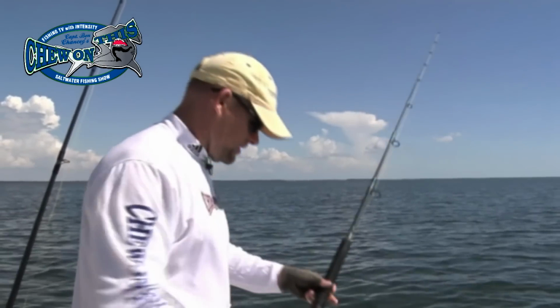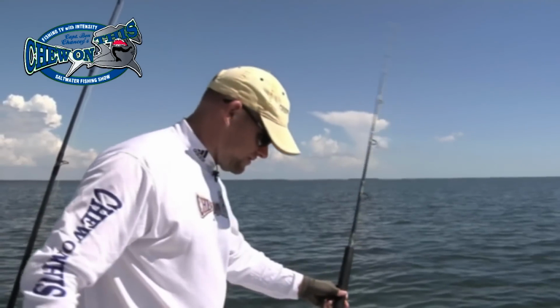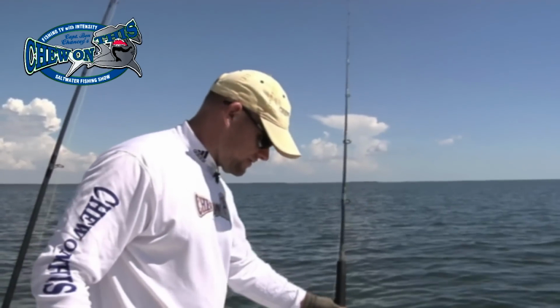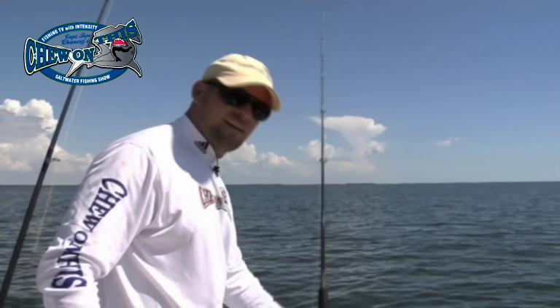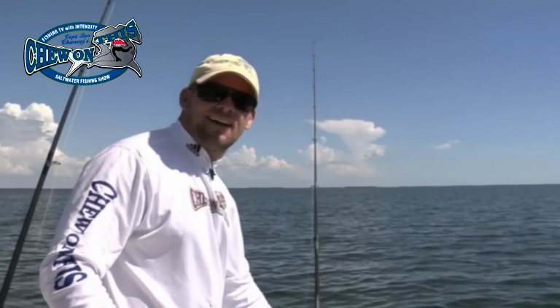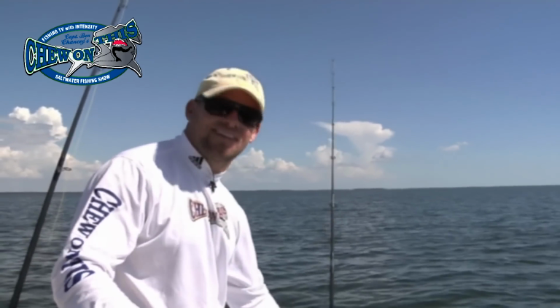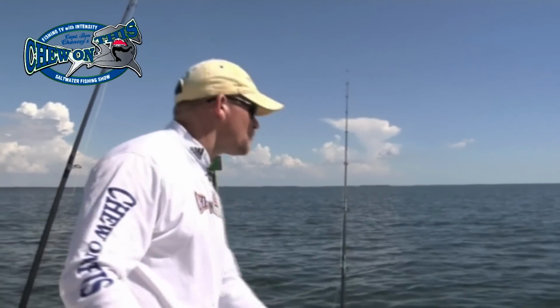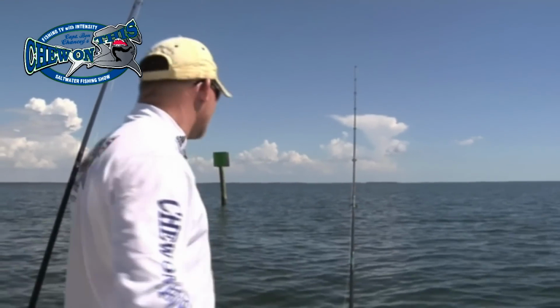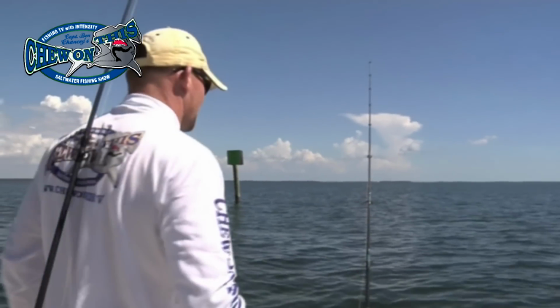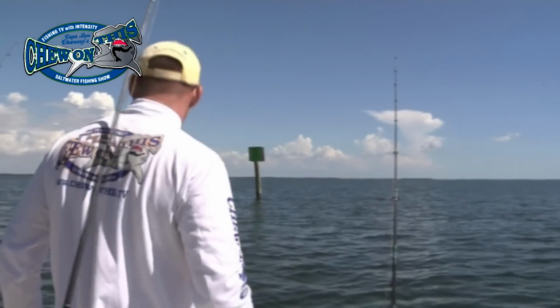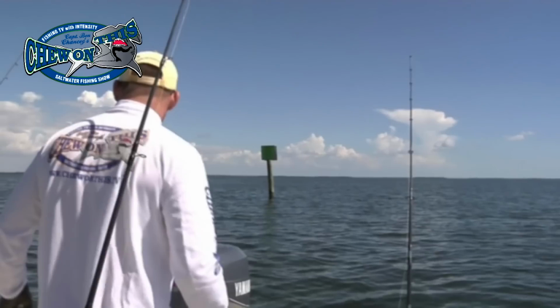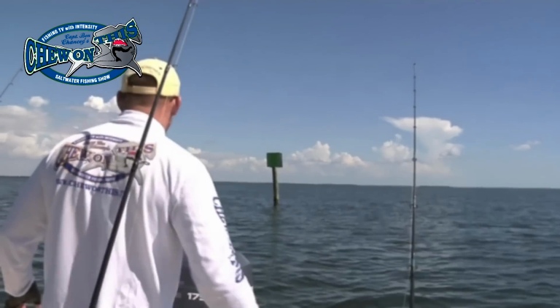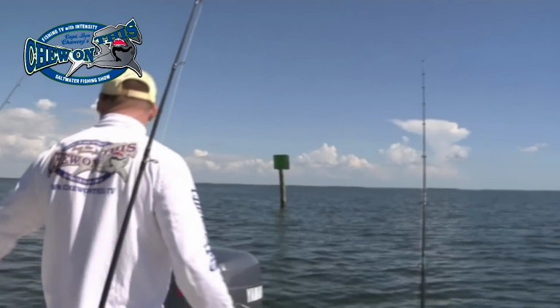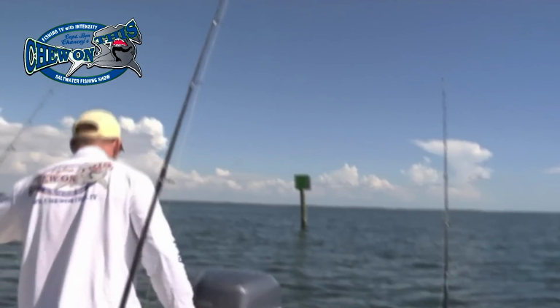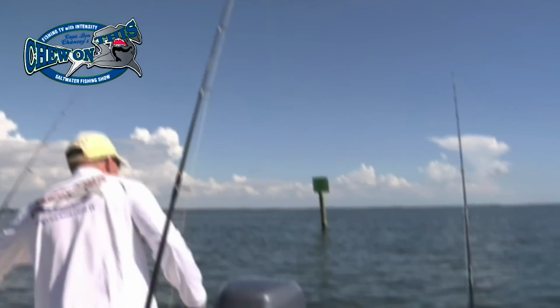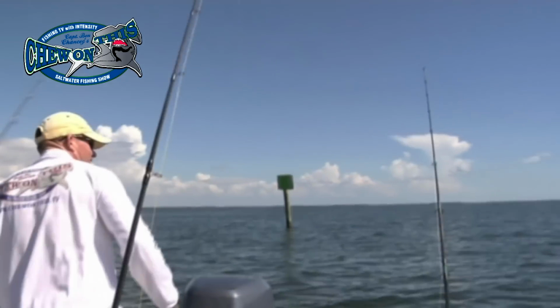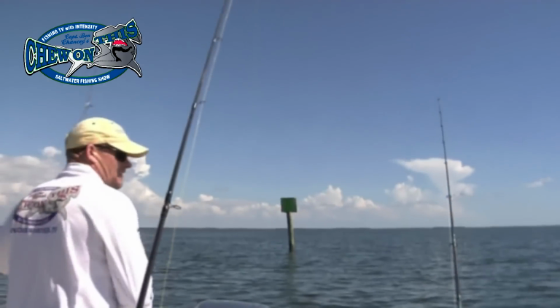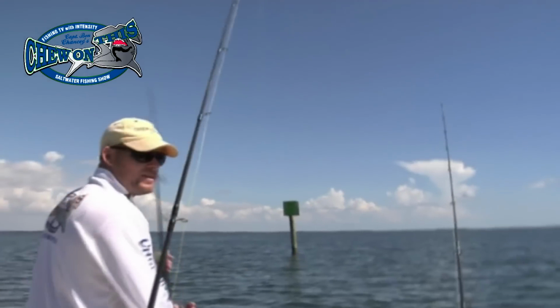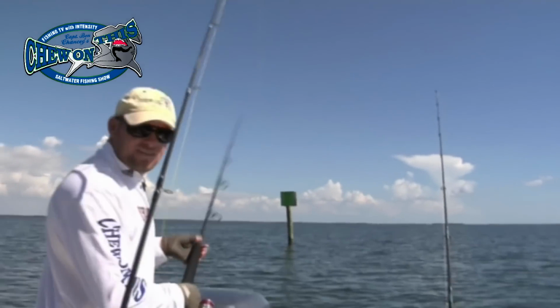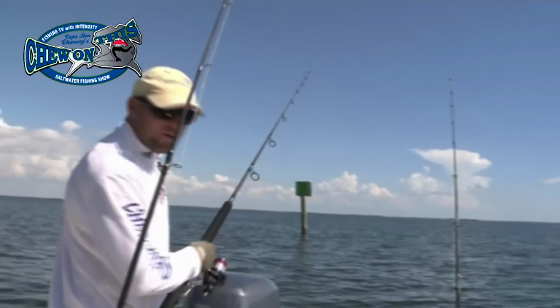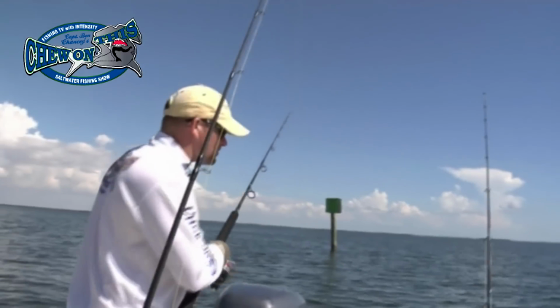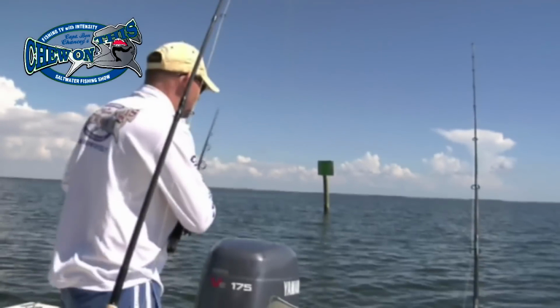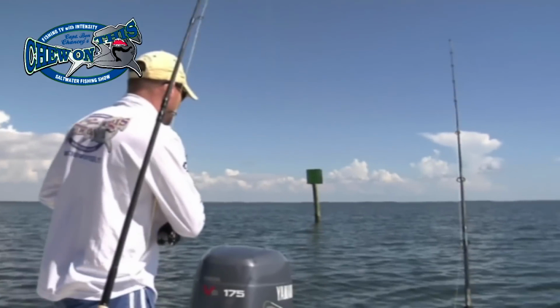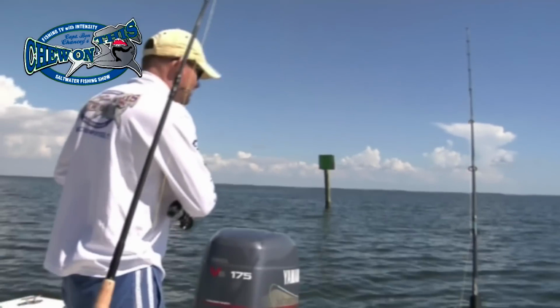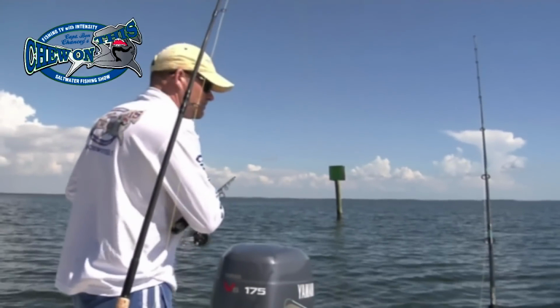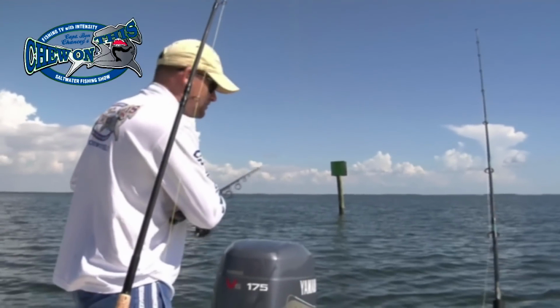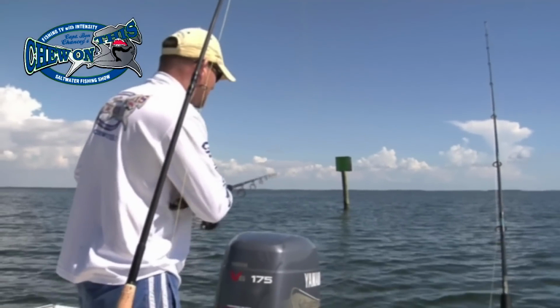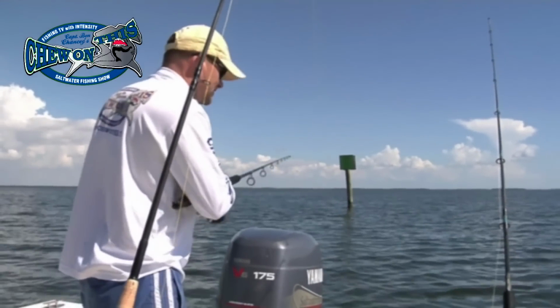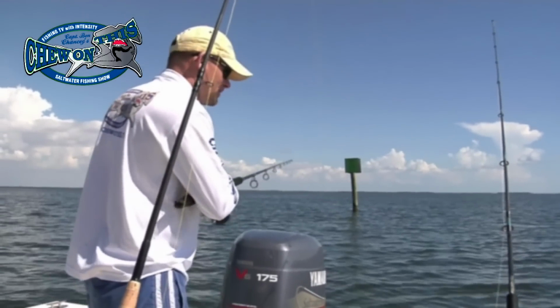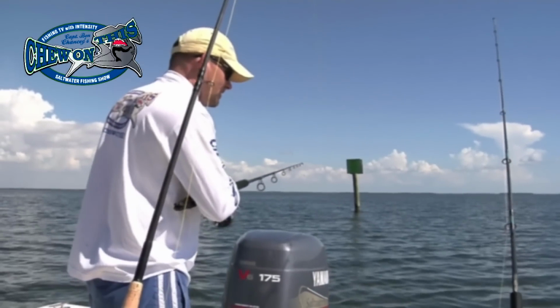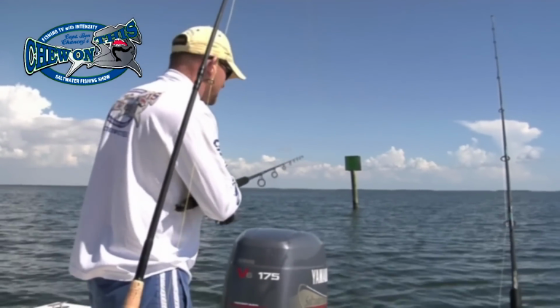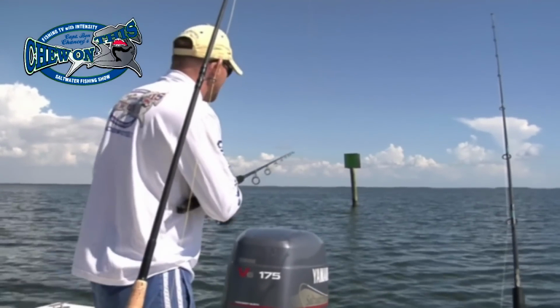I hate to say it, but unfortunately the catfish is something you don't necessarily want to catch when you're dead baiting — but catching fish is catching fish. It's better than not catching fish.